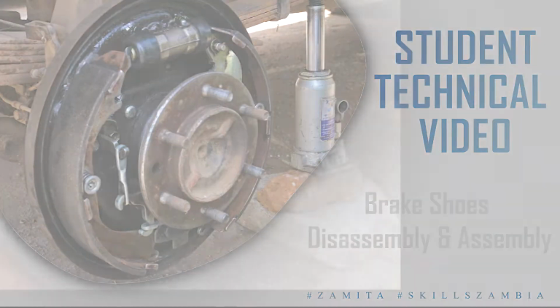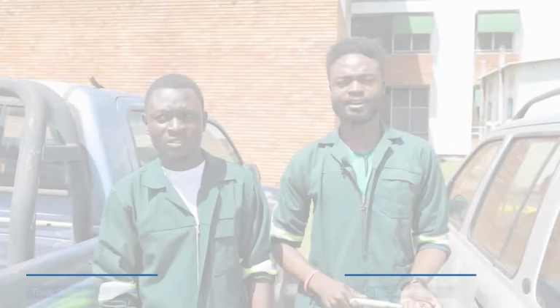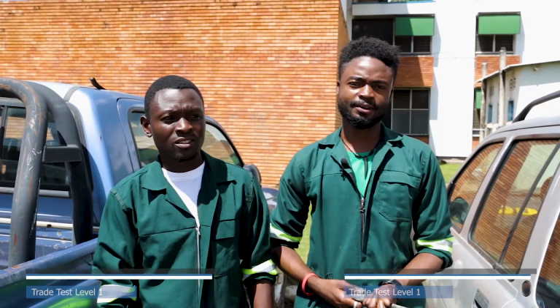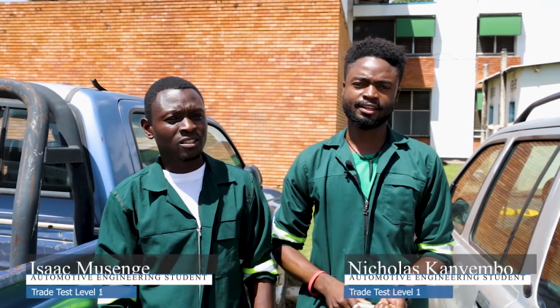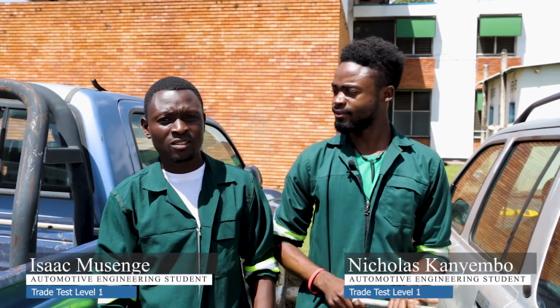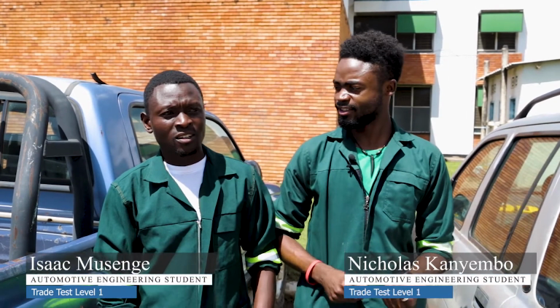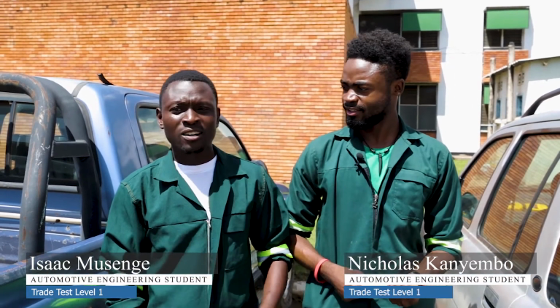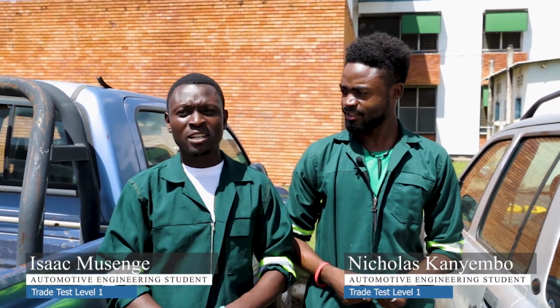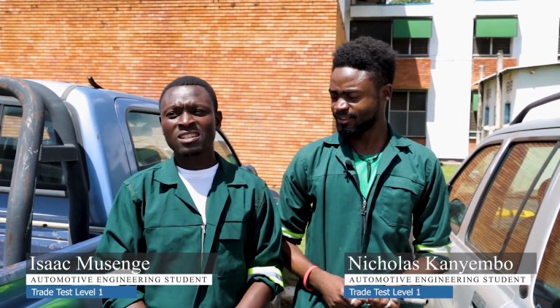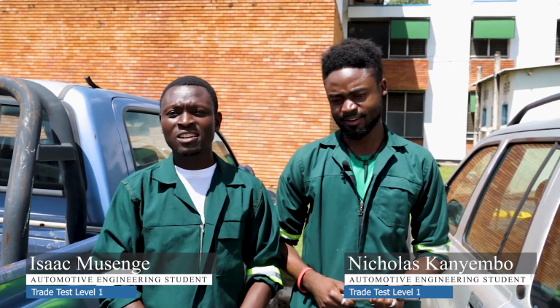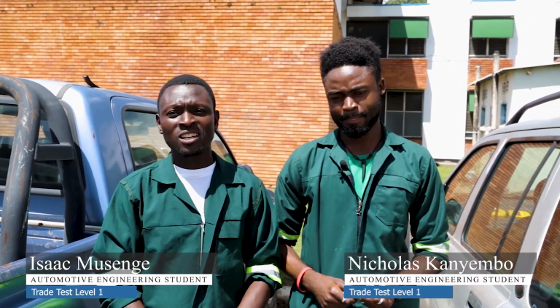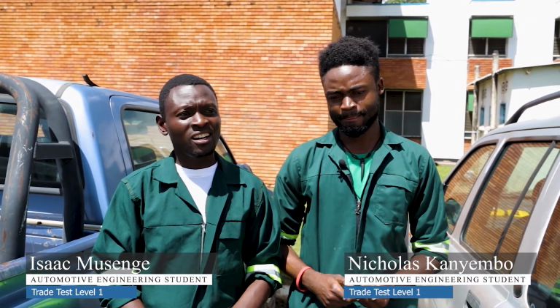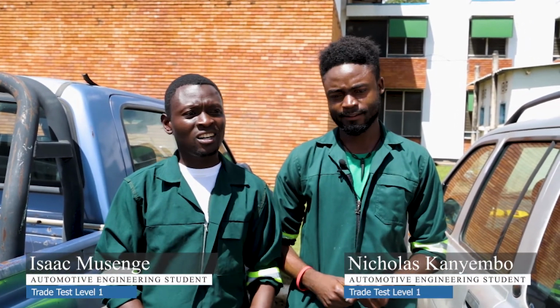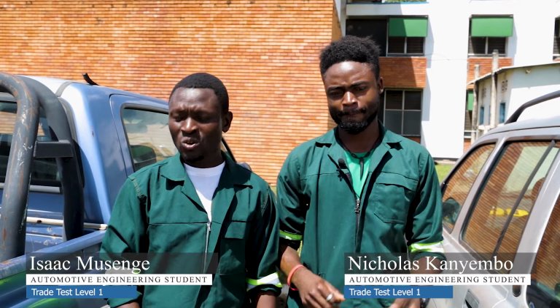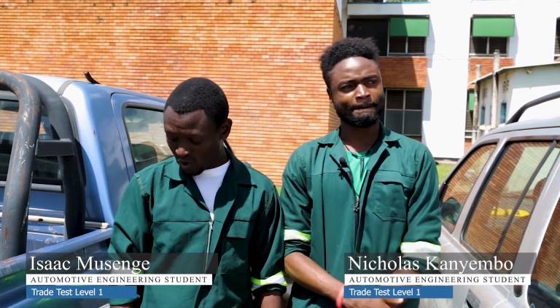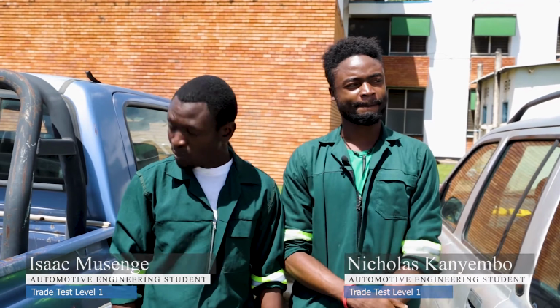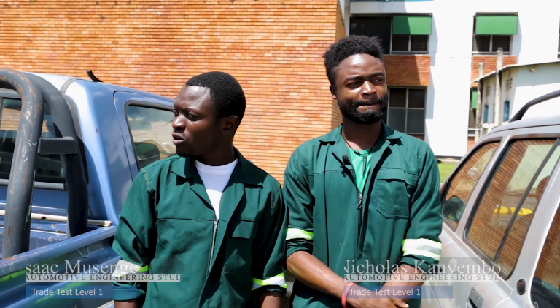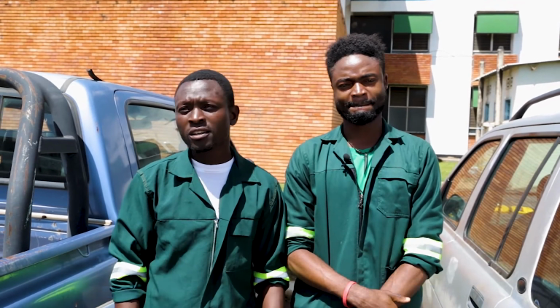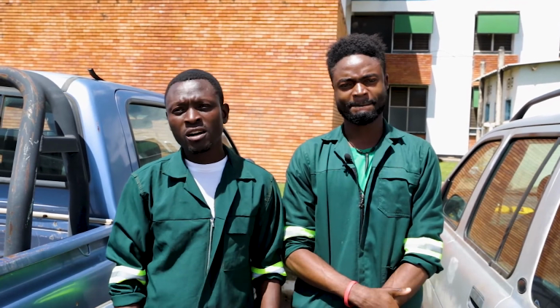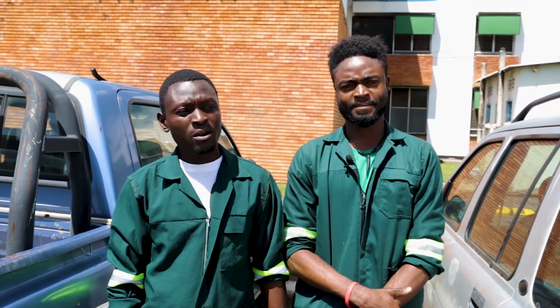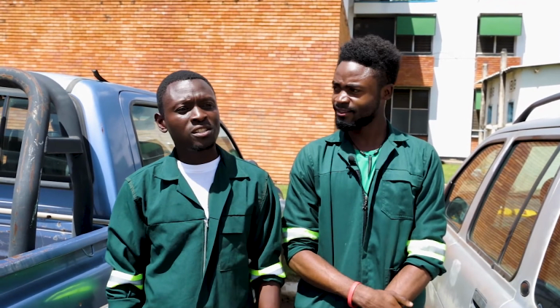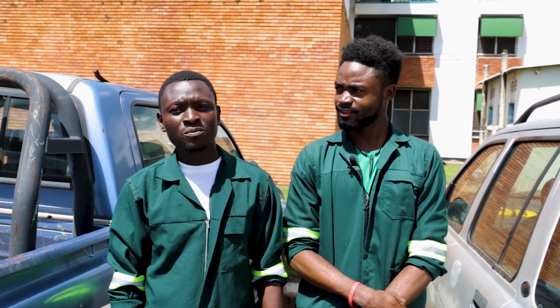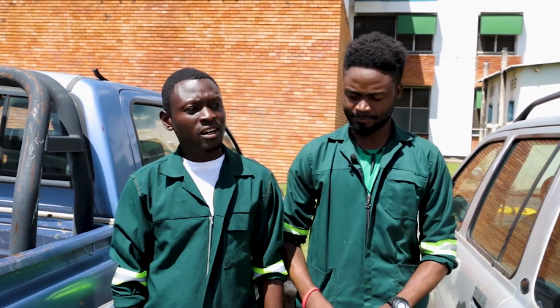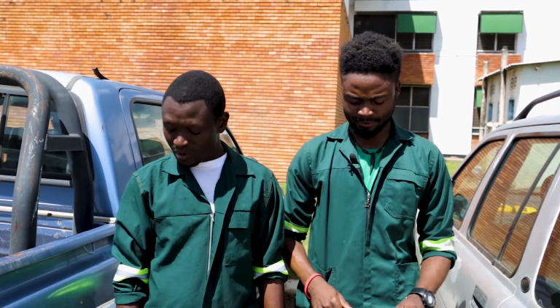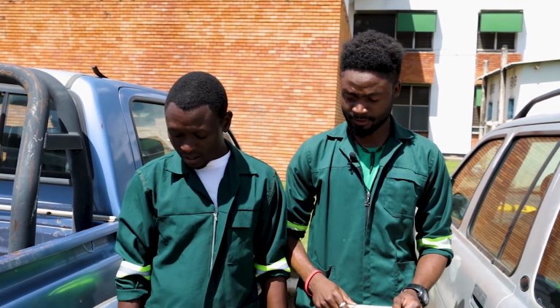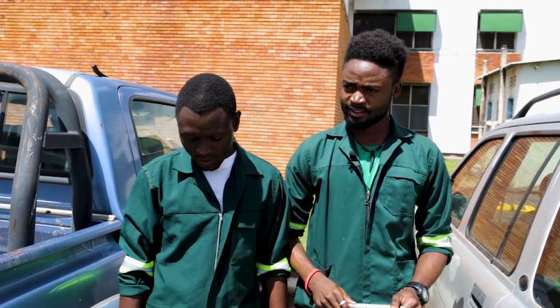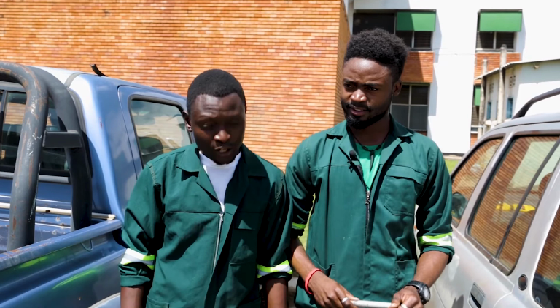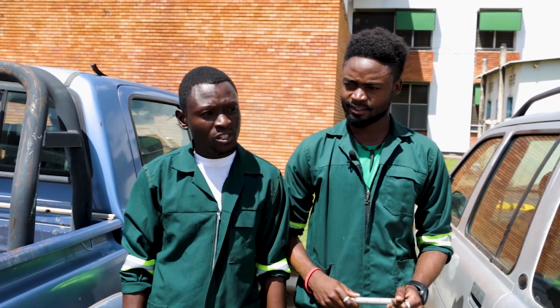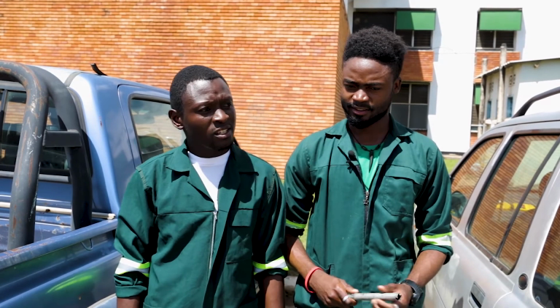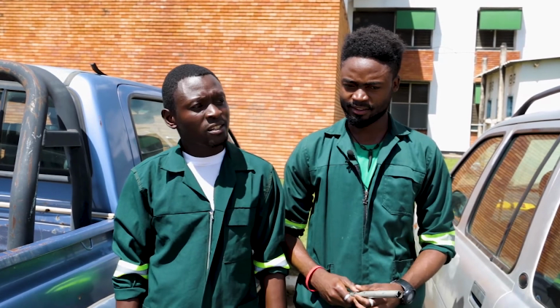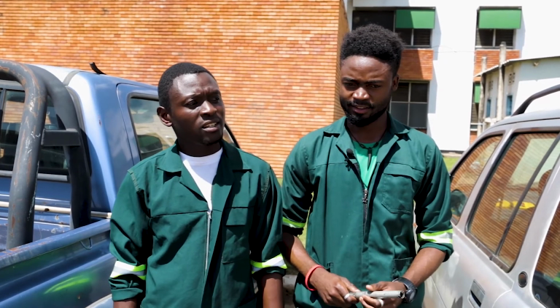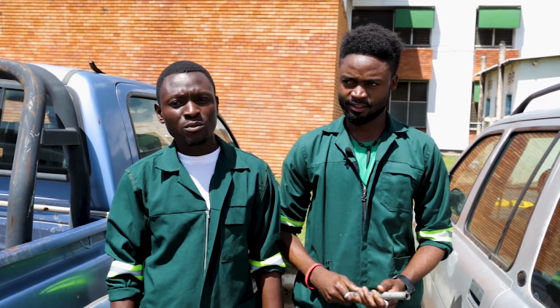My name is Nicholas Kanyembo. My name is Isaac Msenge. We are working on the braking system, assembling the brake shoes and disassembling.